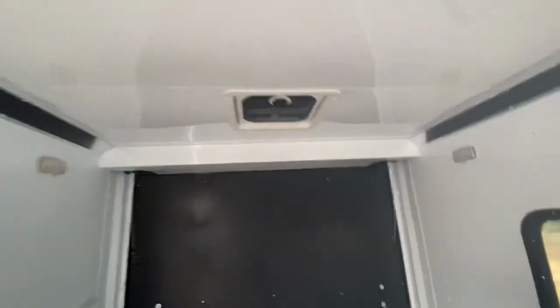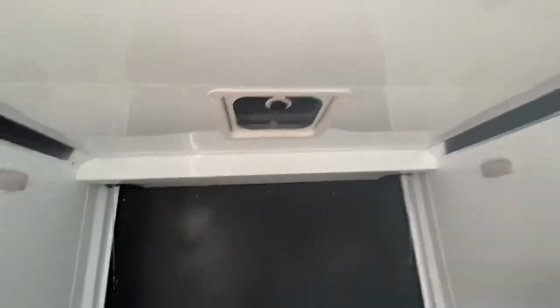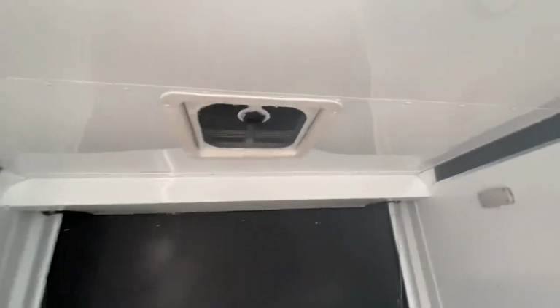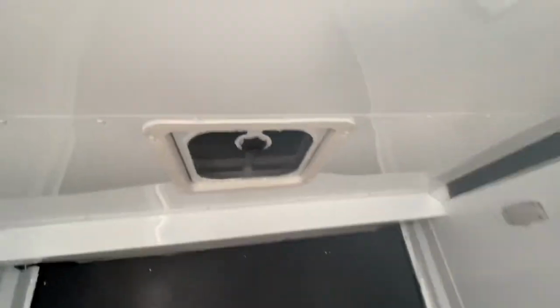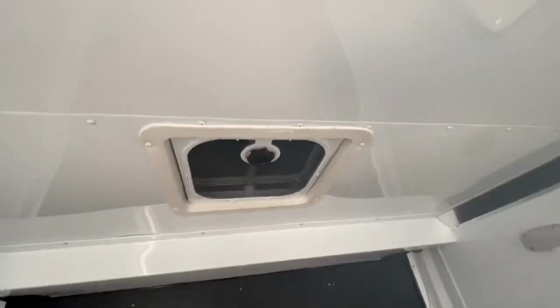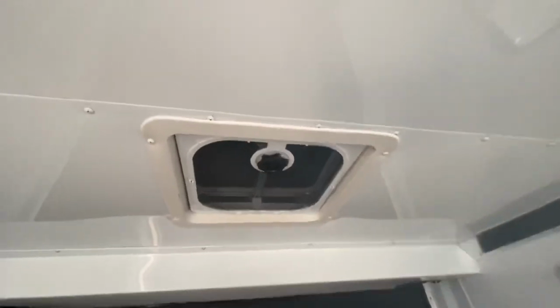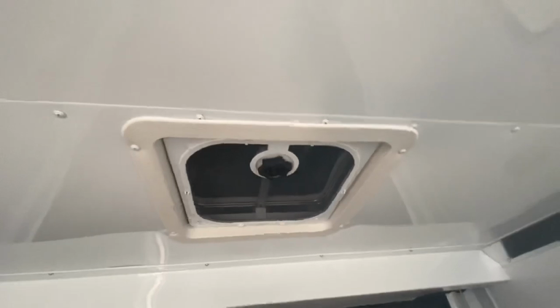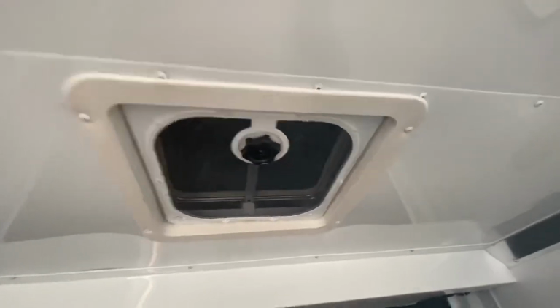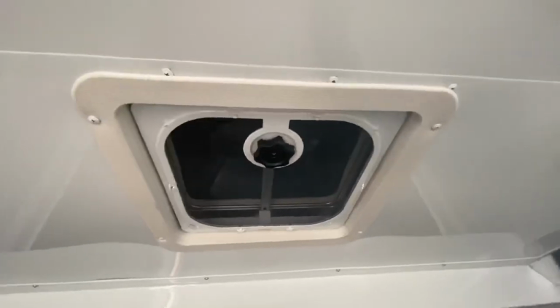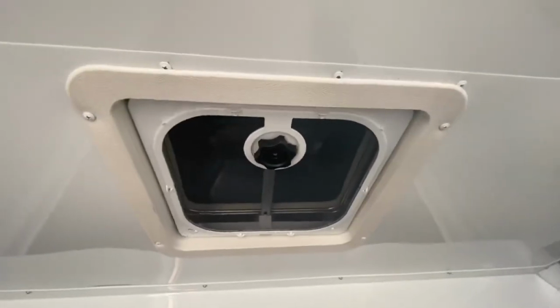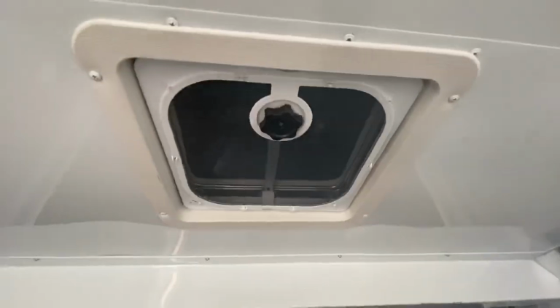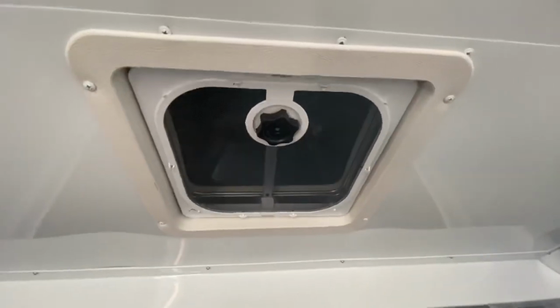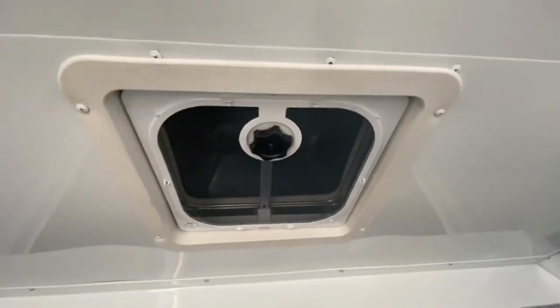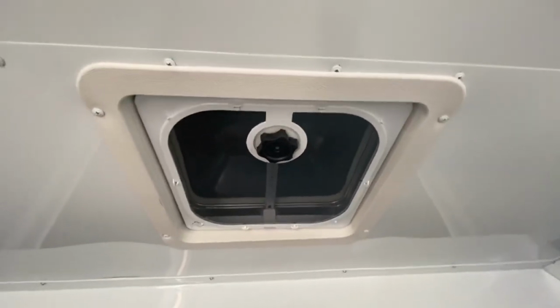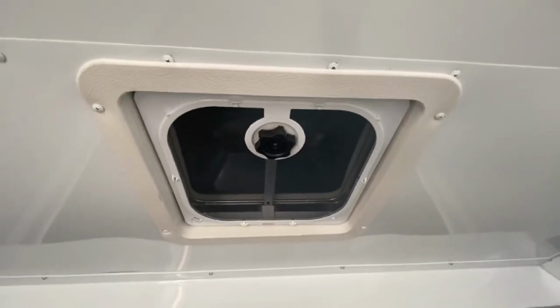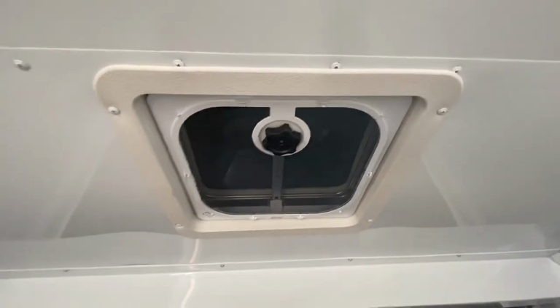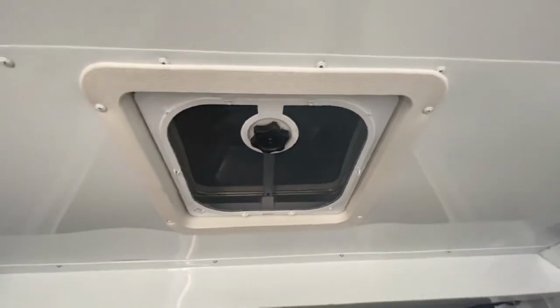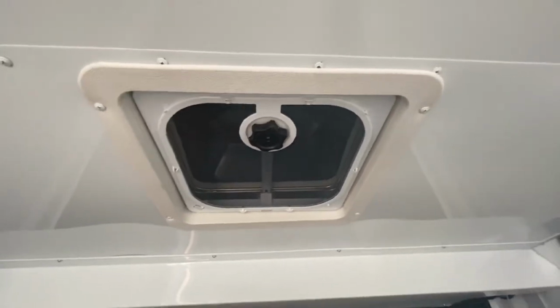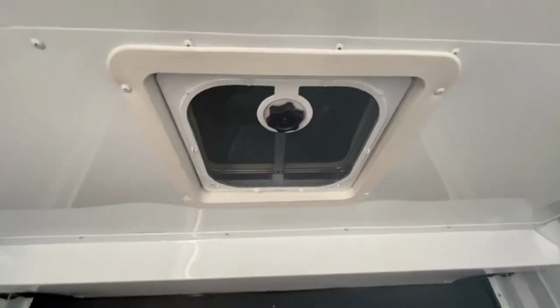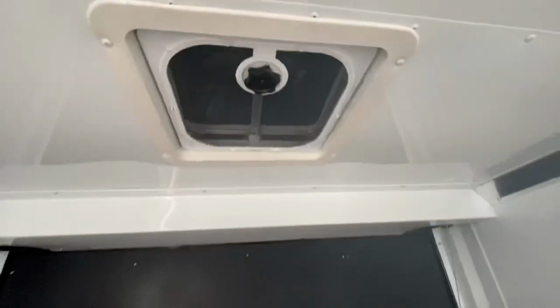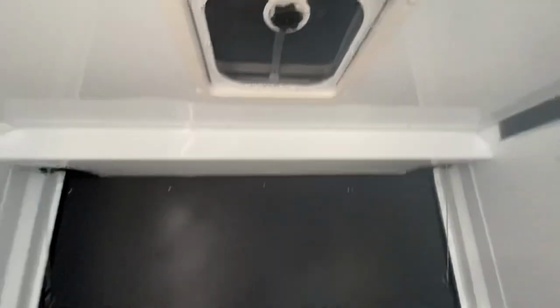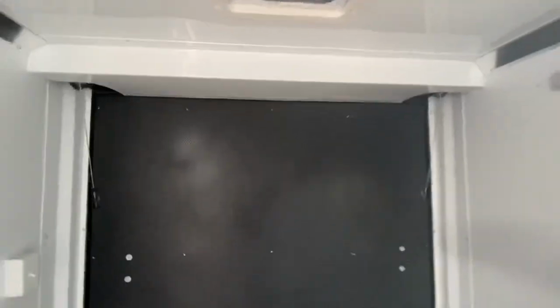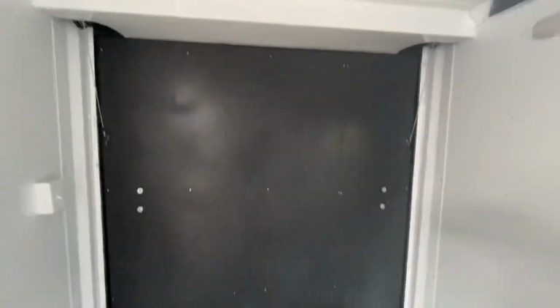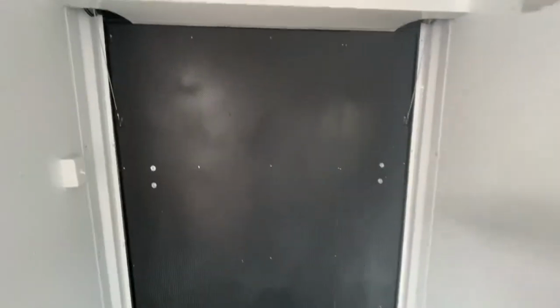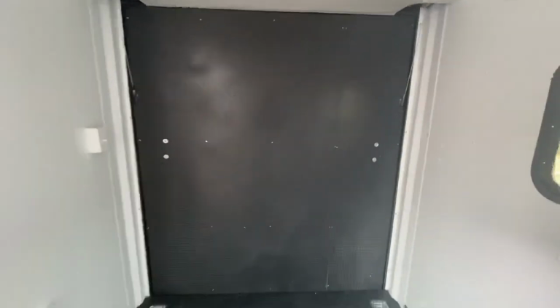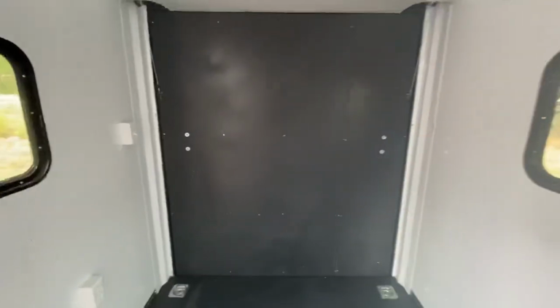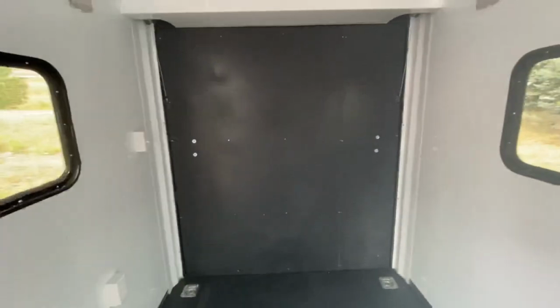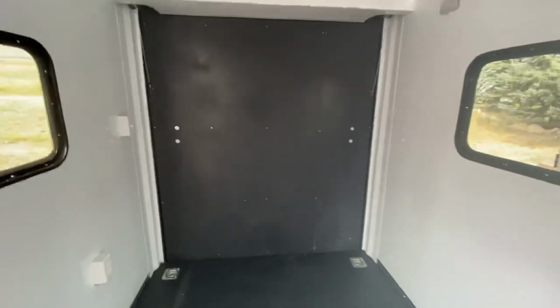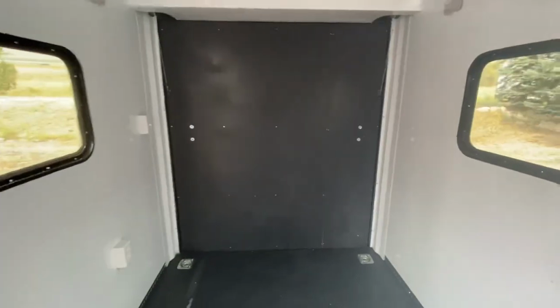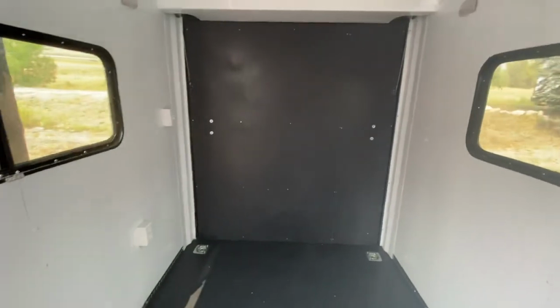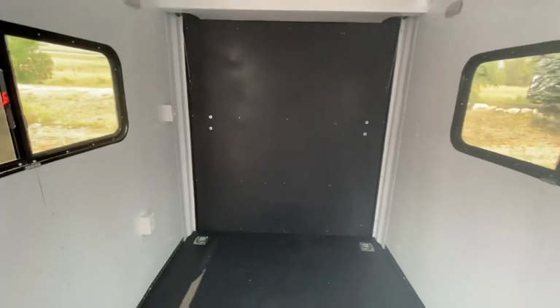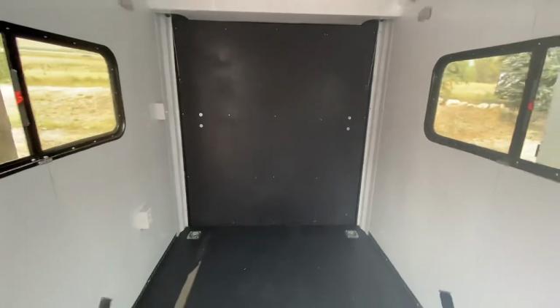You've also got a MaxxAir roof vent here in the back — it does not have a fan in it, it just has the bubble cover over it. So when you guys have that open, you don't have to worry about it leaking water in if you forget to close it.